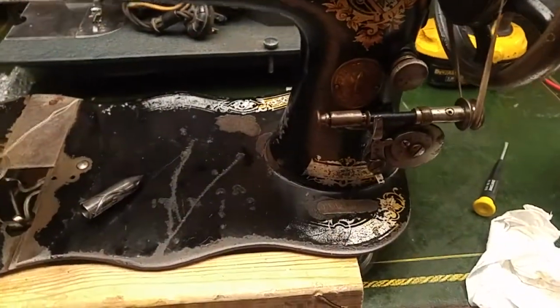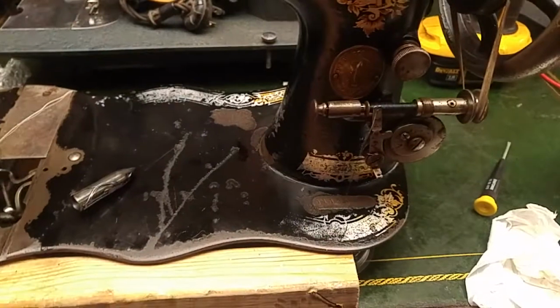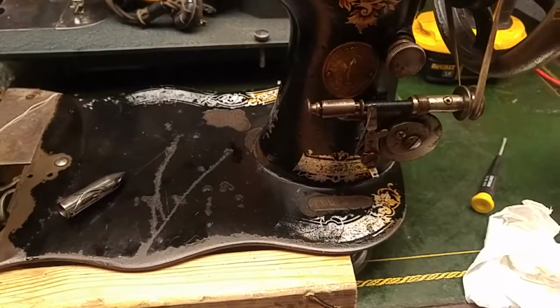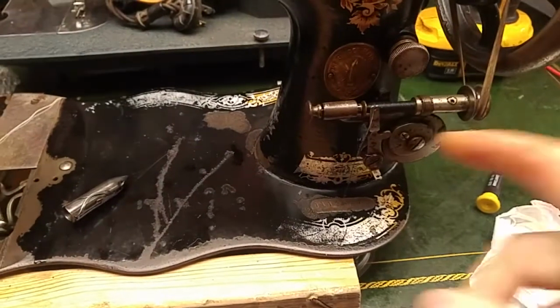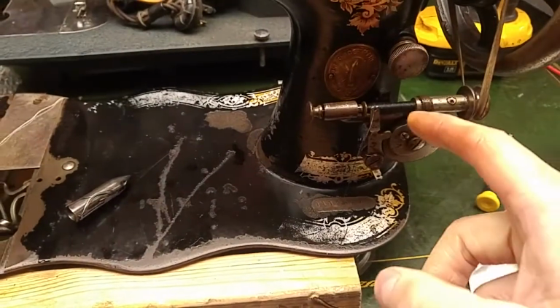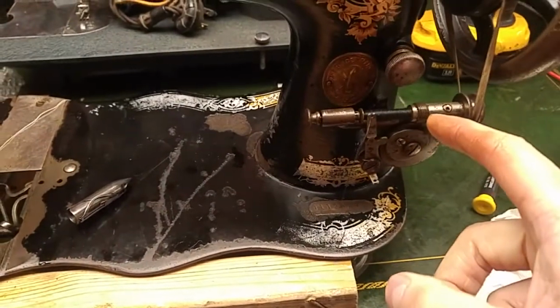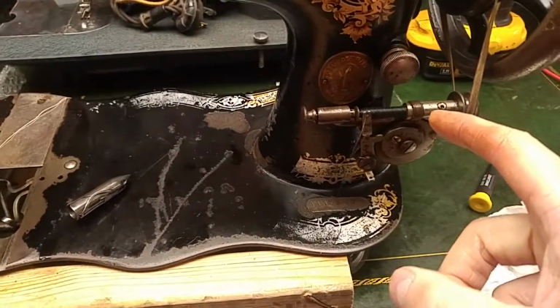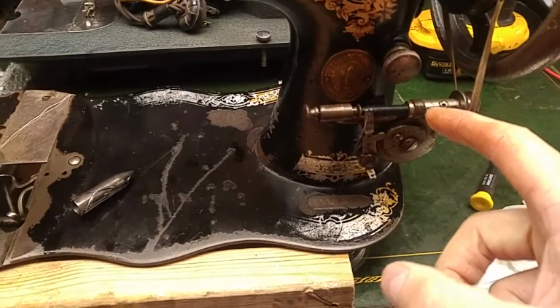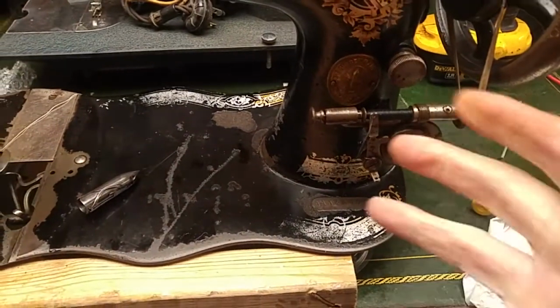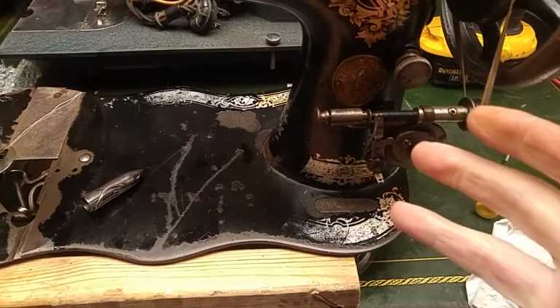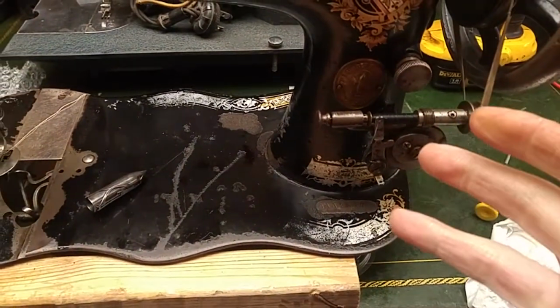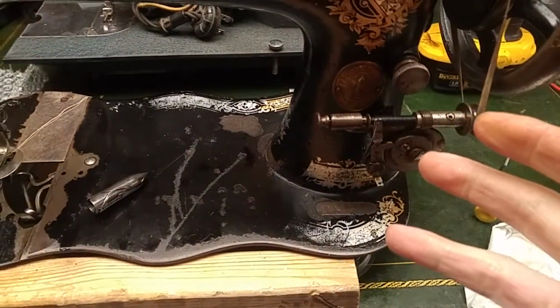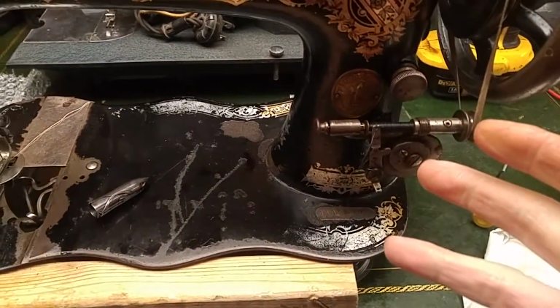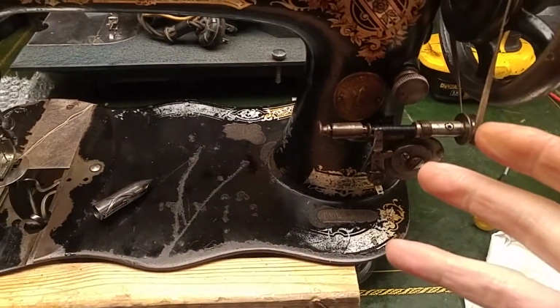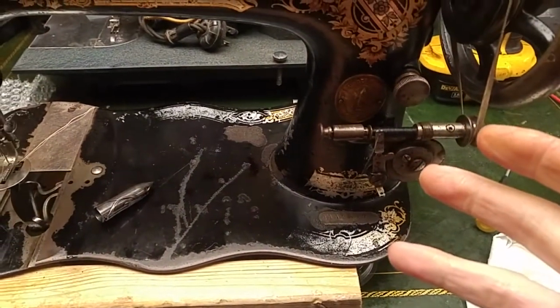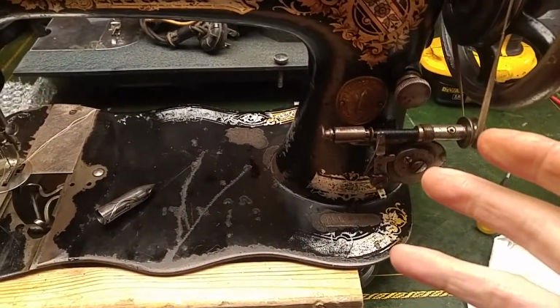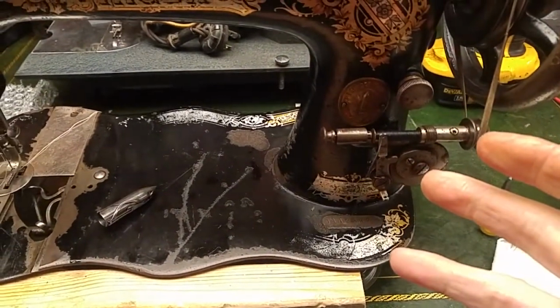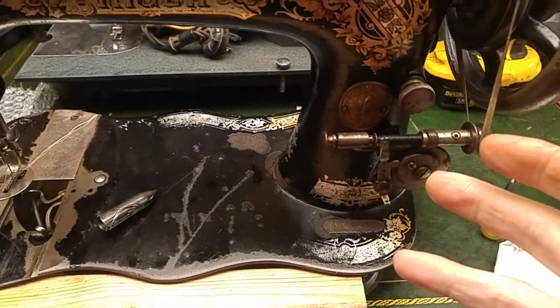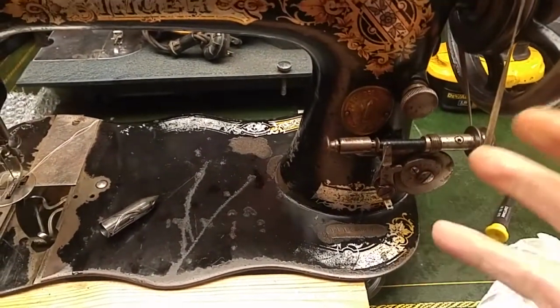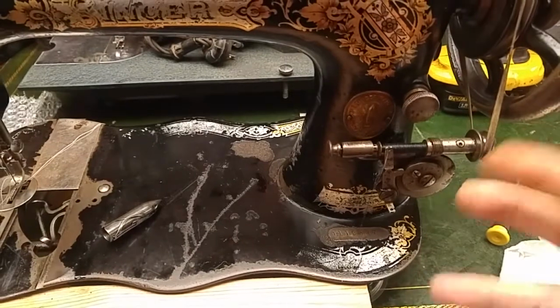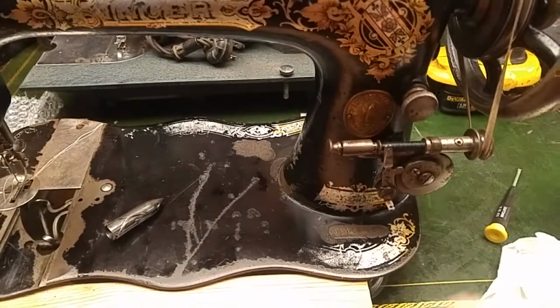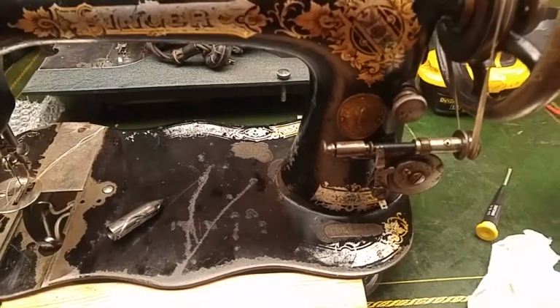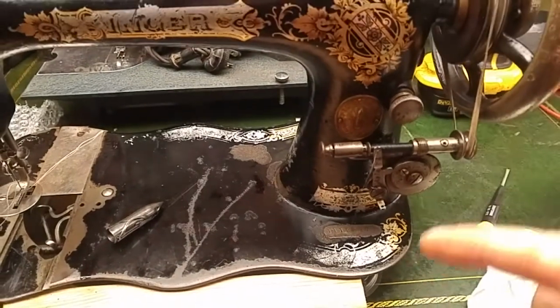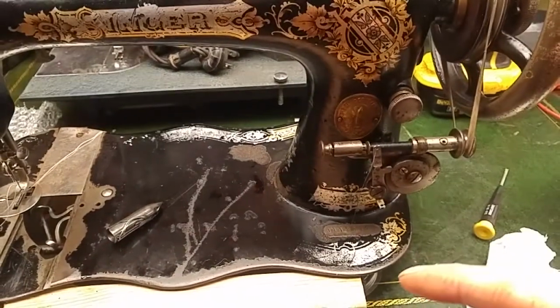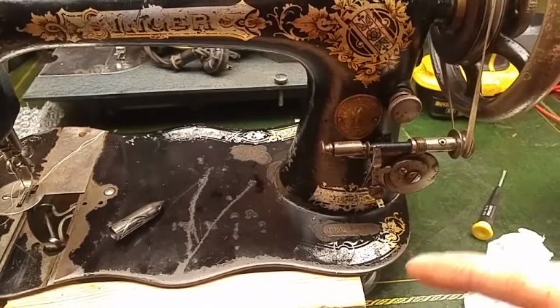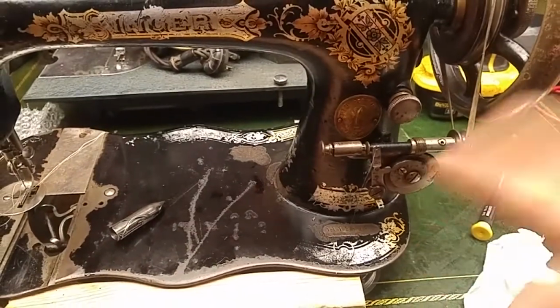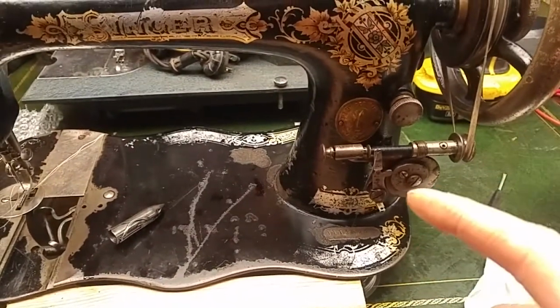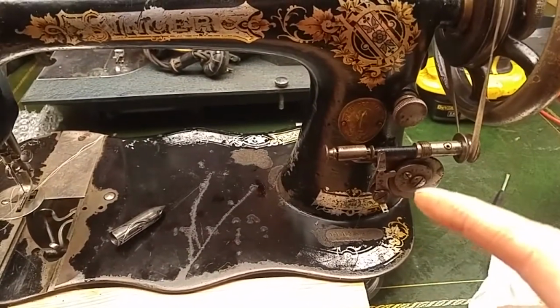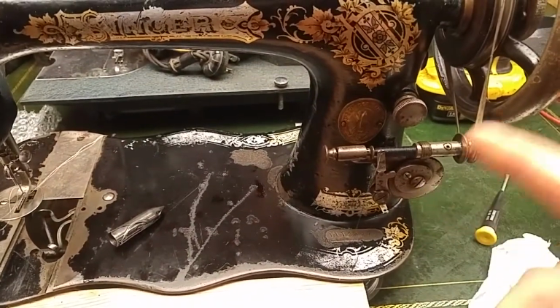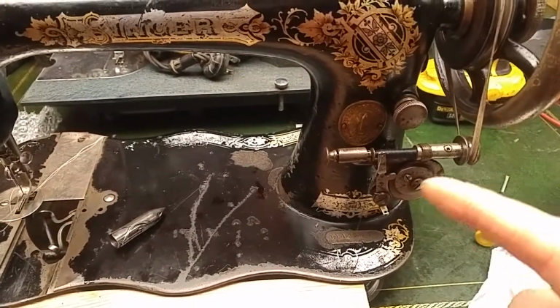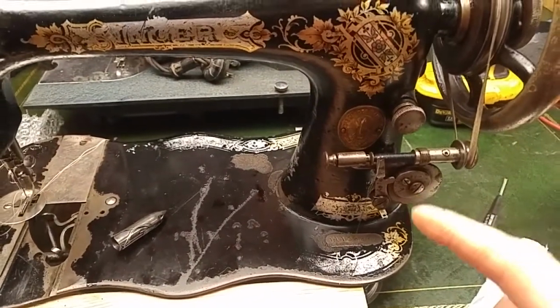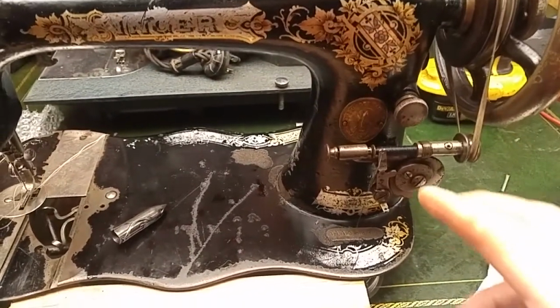That works good, actually — surprised. Loaded the bobbin in, followed the video. I put the links in the Facebook post and I'll try to update the YouTube video.